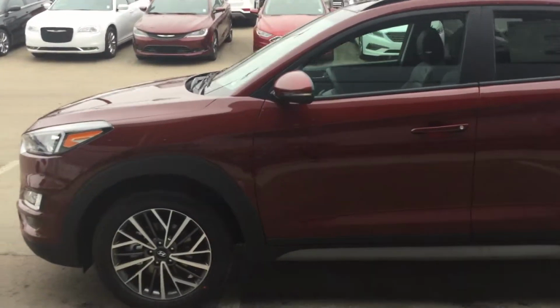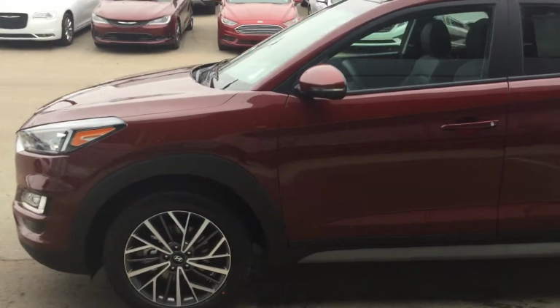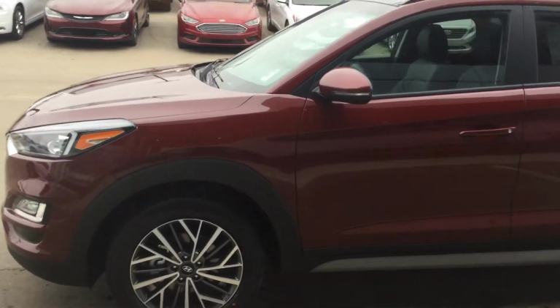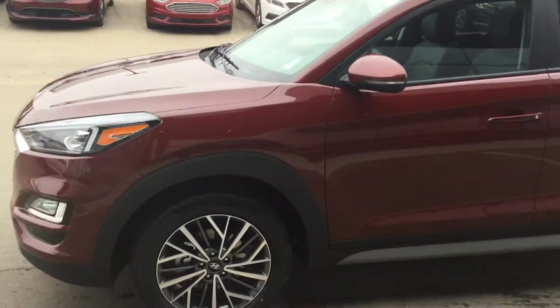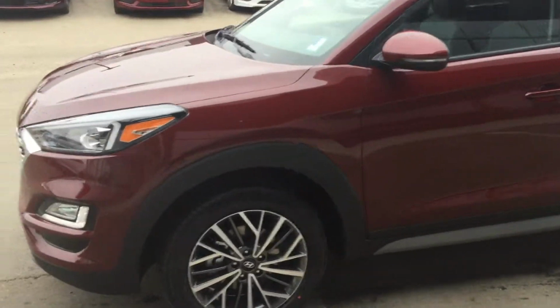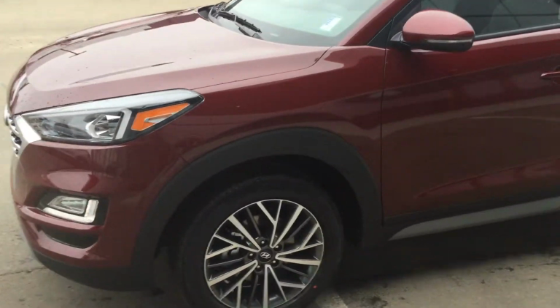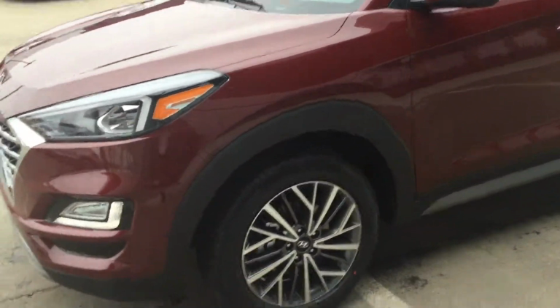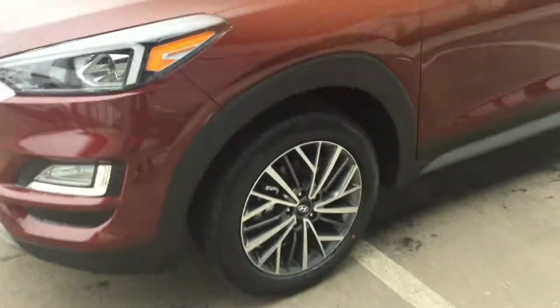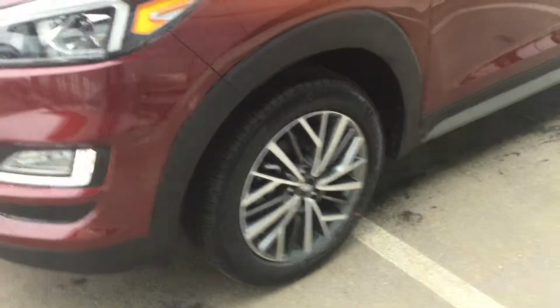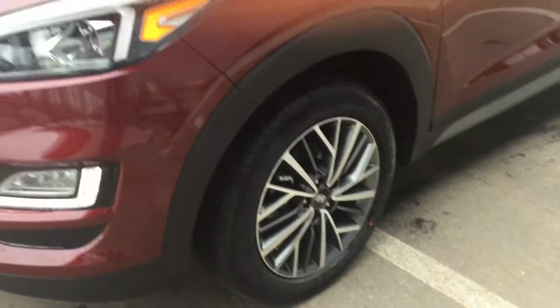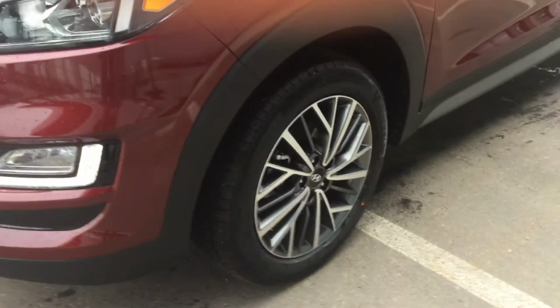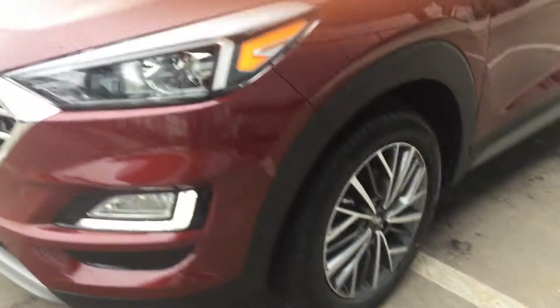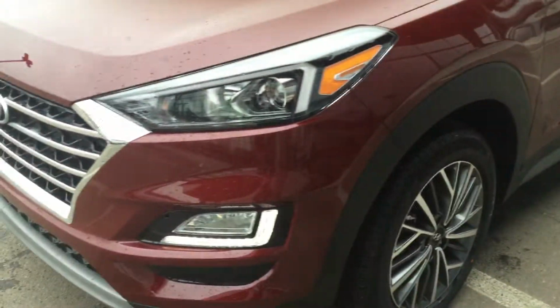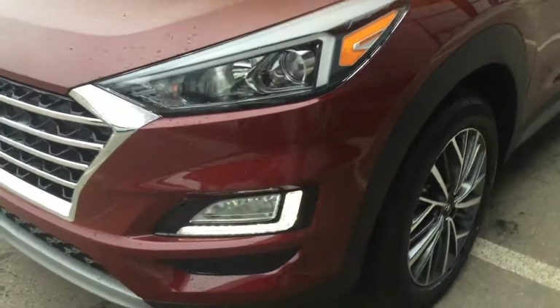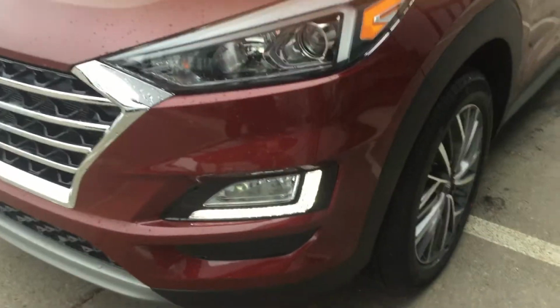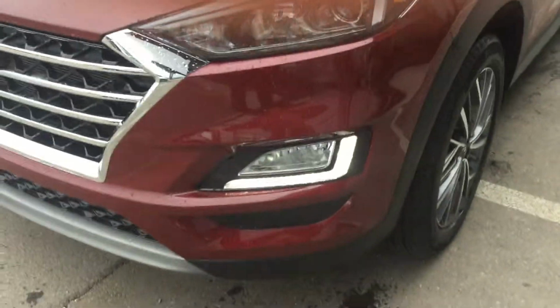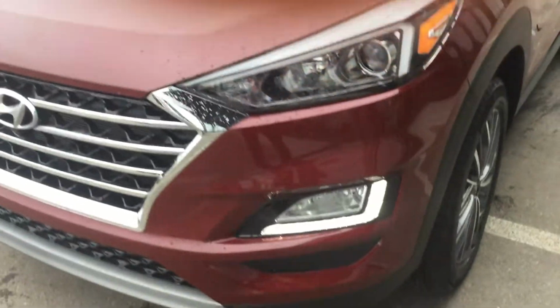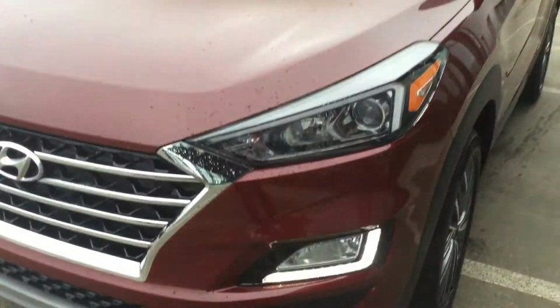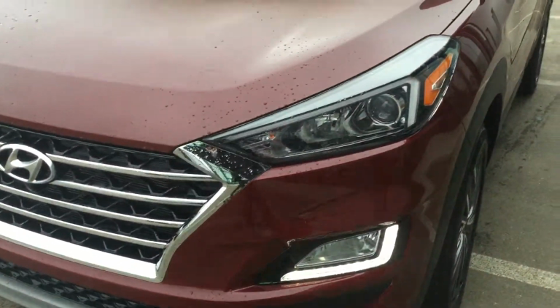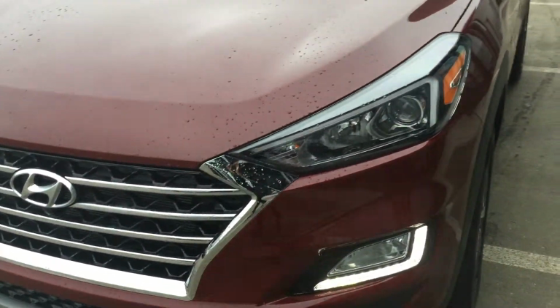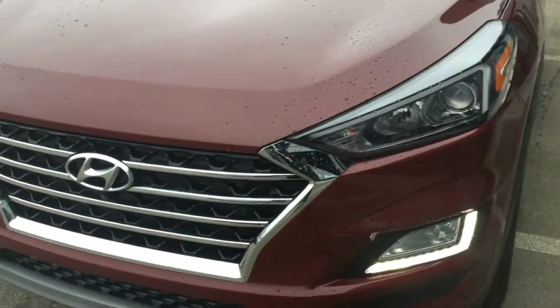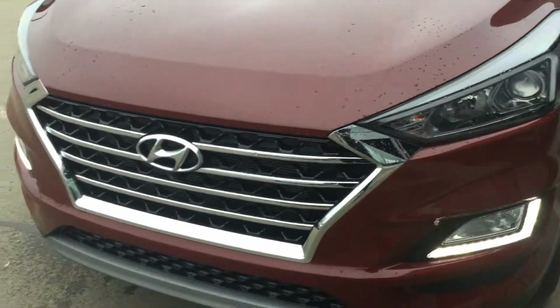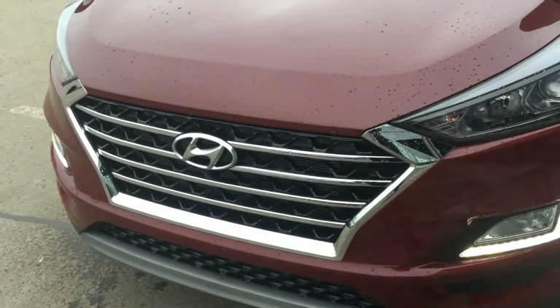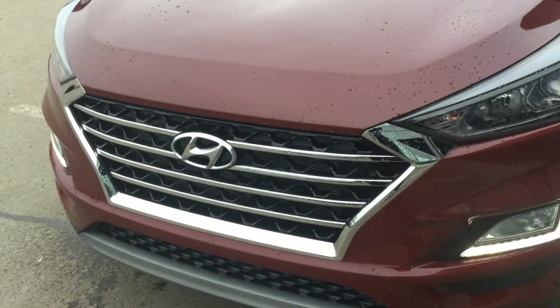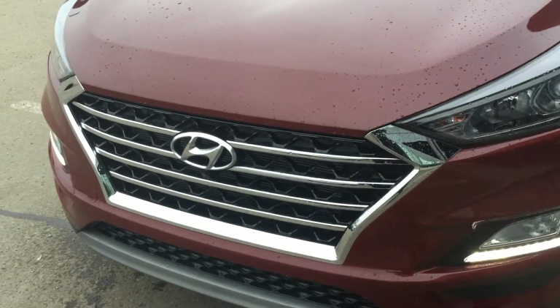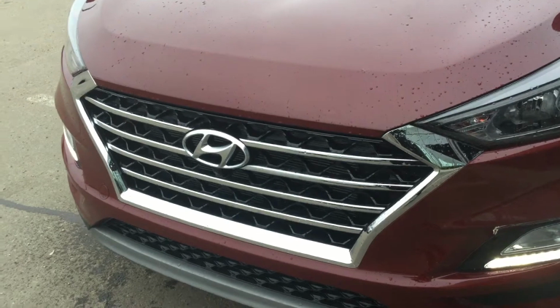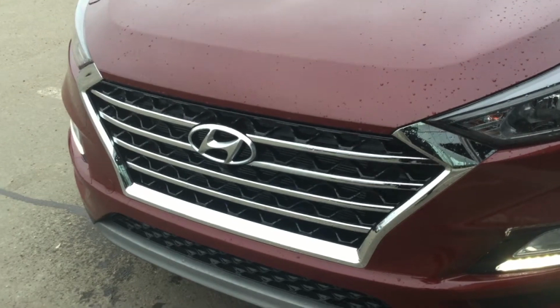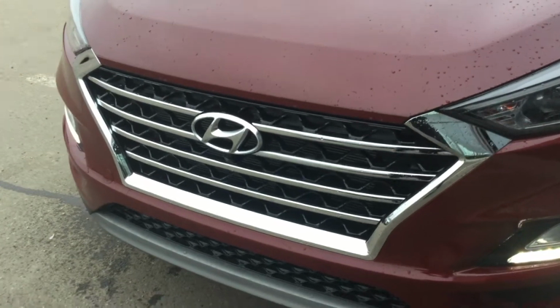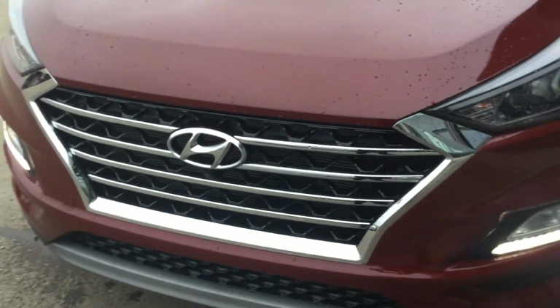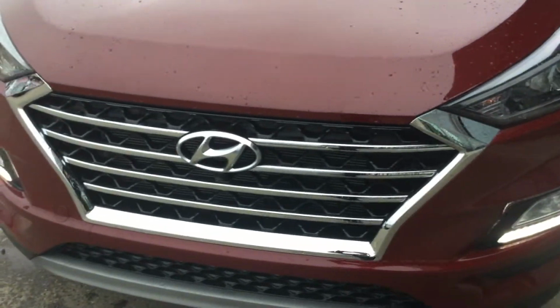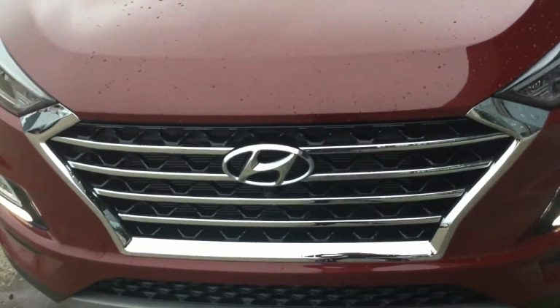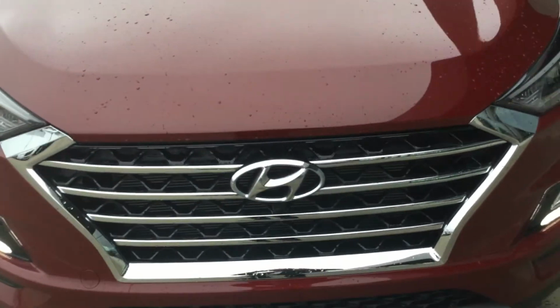It's red in color and it has beautiful aluminum alloy wheels, LED daytime running lights, projection style headlamp, as well as a beautiful front fascia. Very elegant in design.